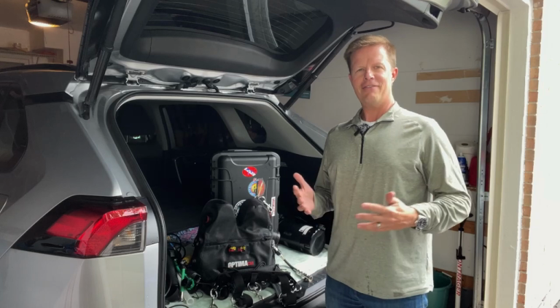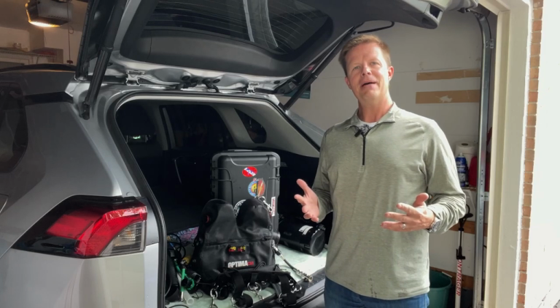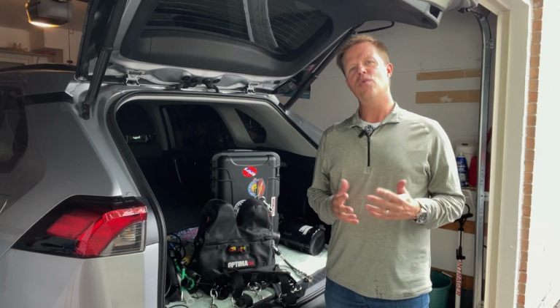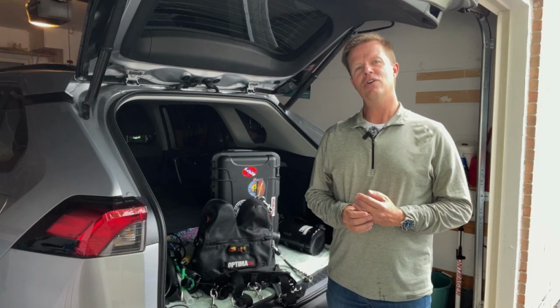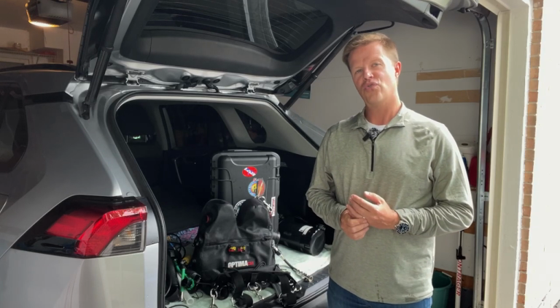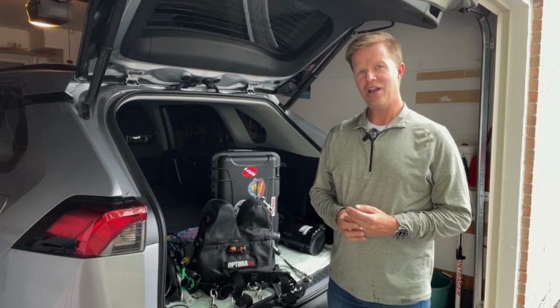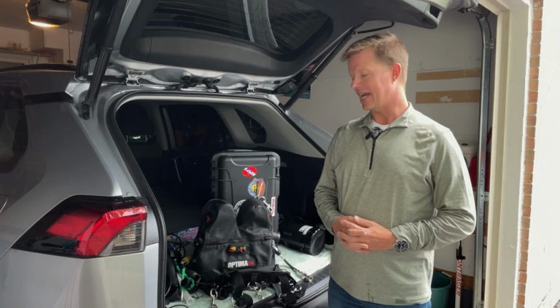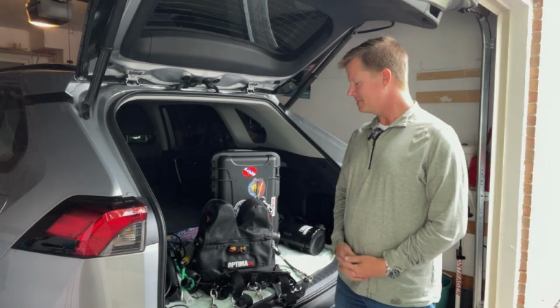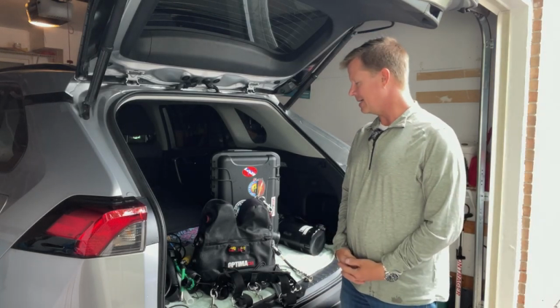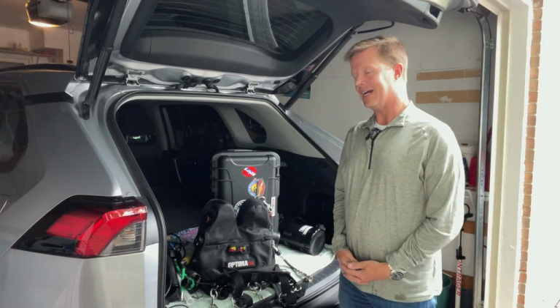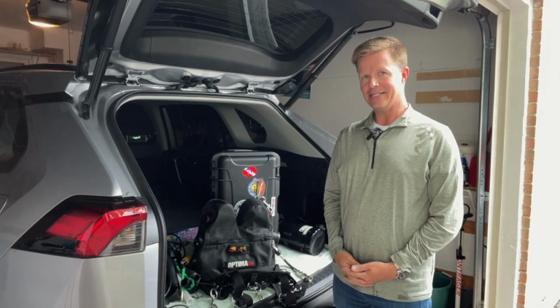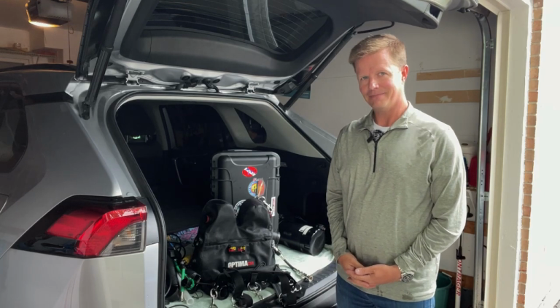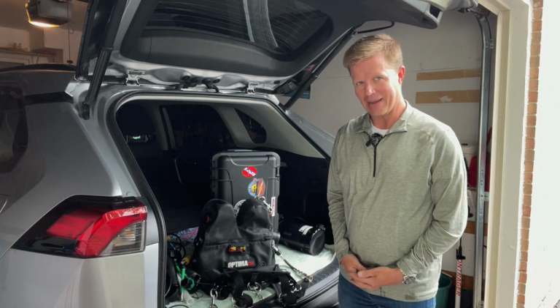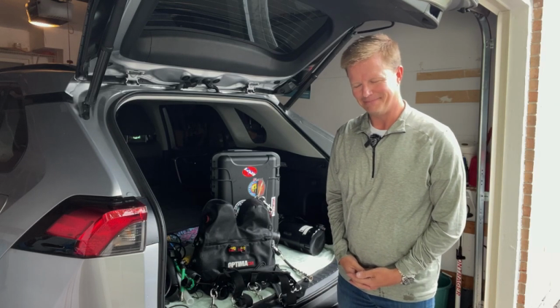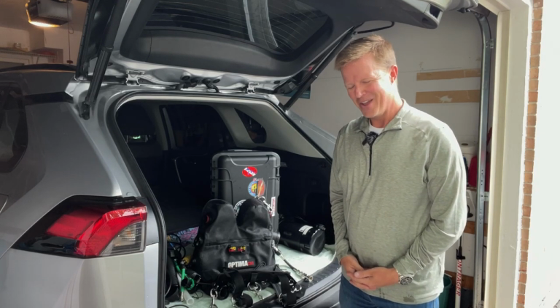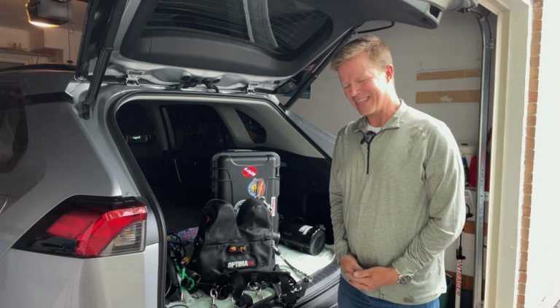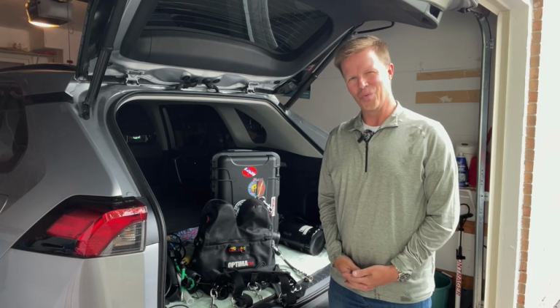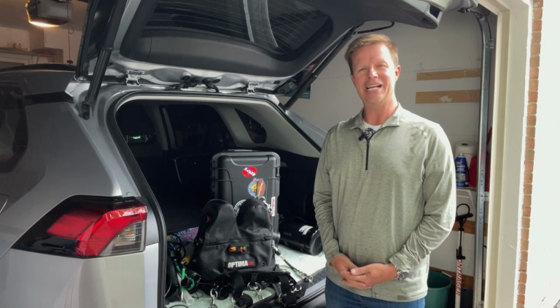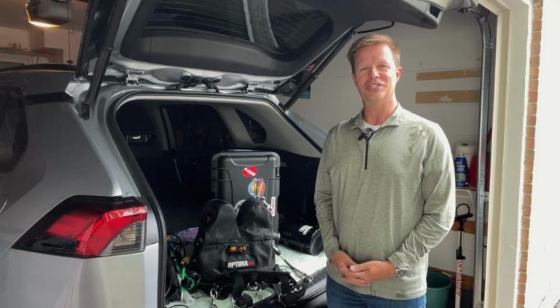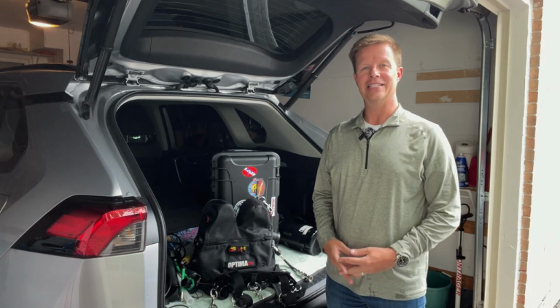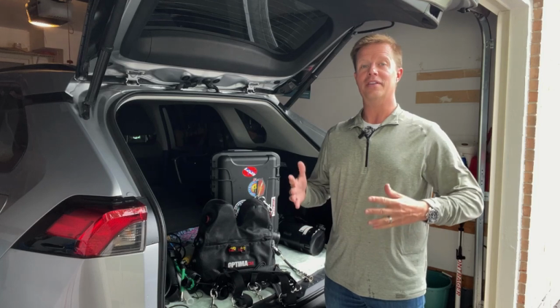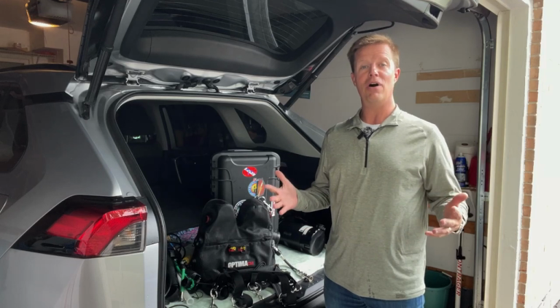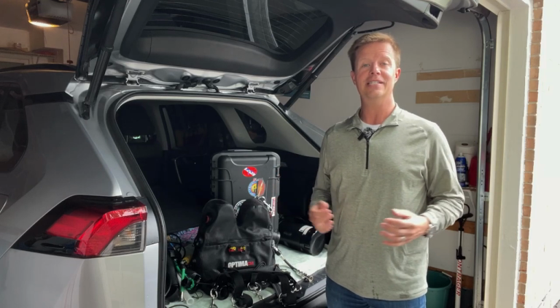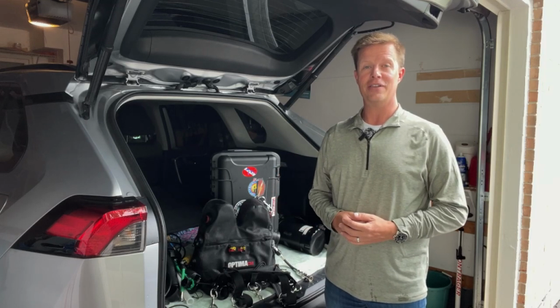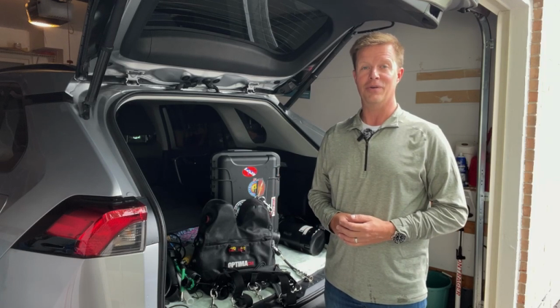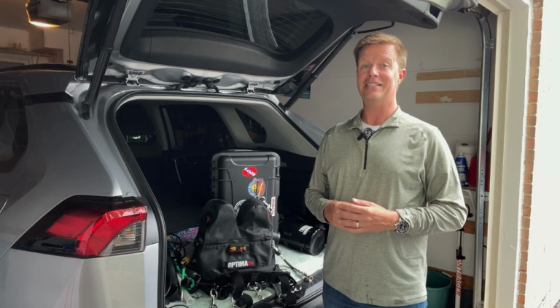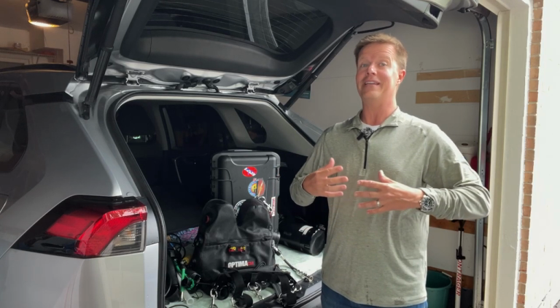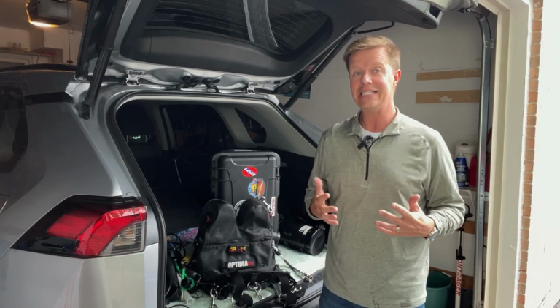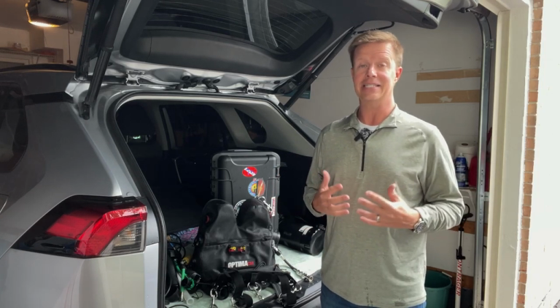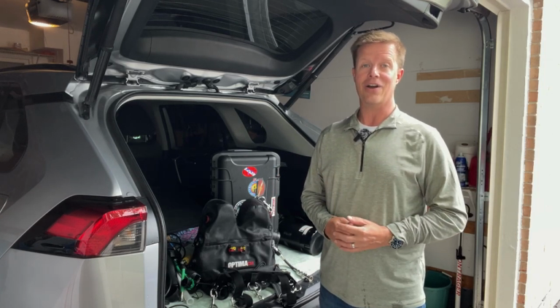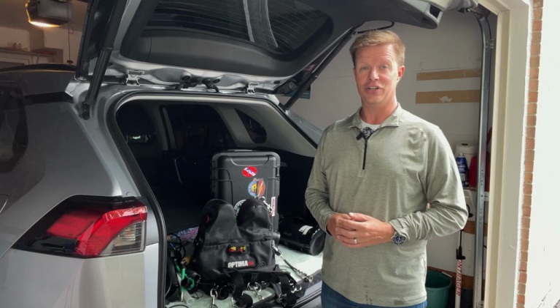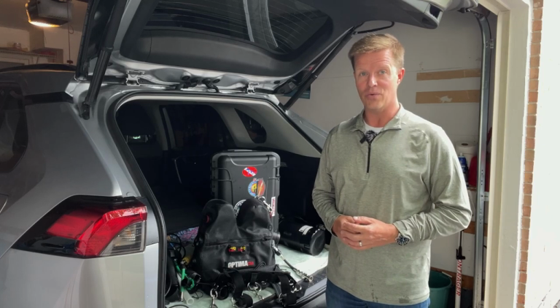Hey everybody. I'm doing a quick video about traveling with the Optima CM by Diverite, the Choptima. One of the things I really like about this unit is it is one of the smaller CCRs on the market, which makes it one of the easiest CCRs to travel with.